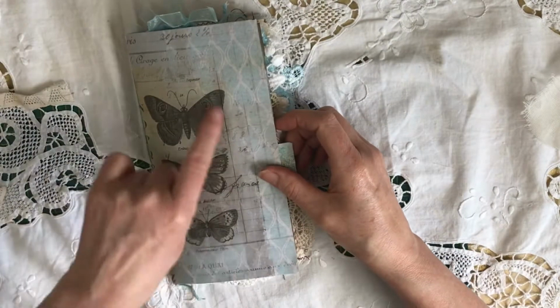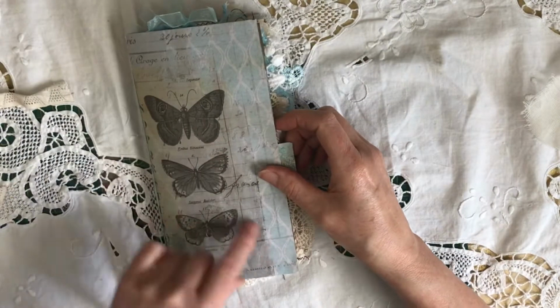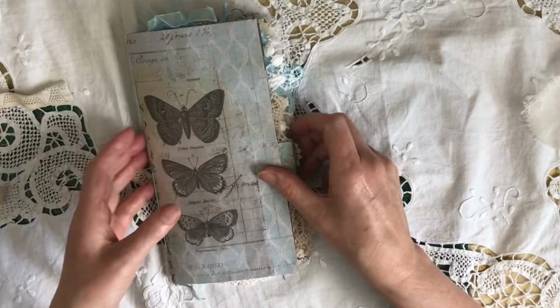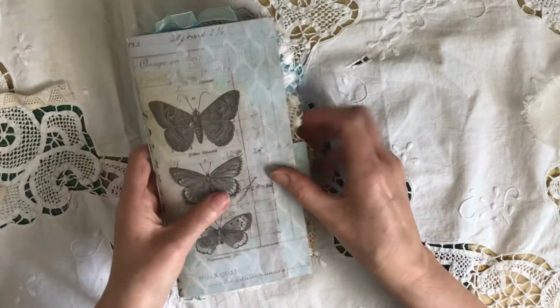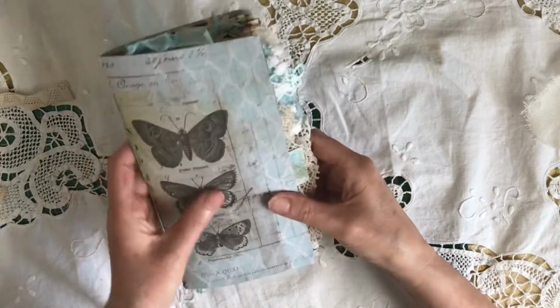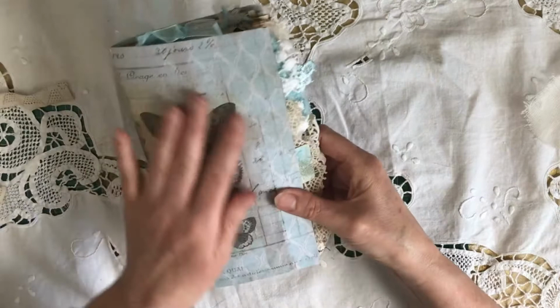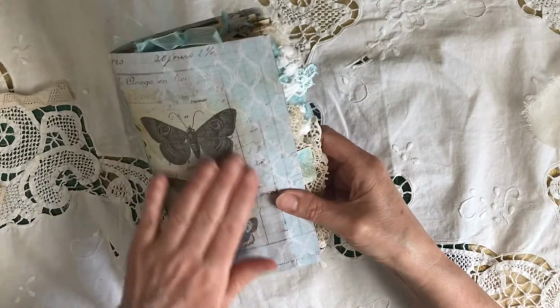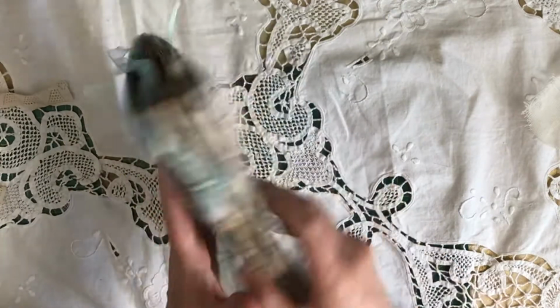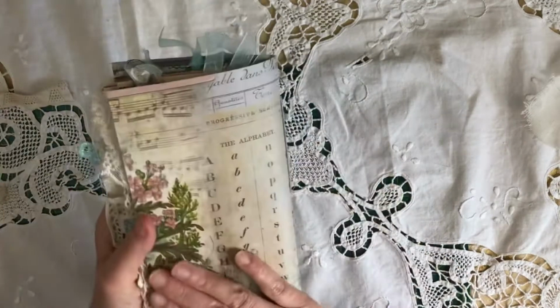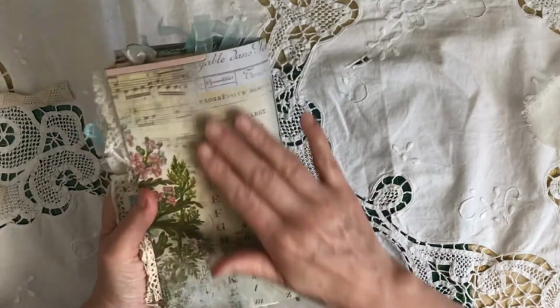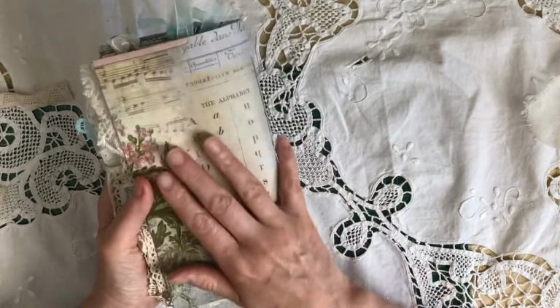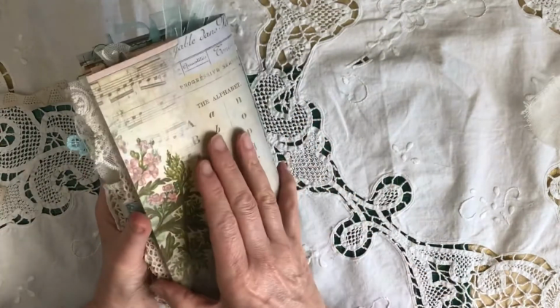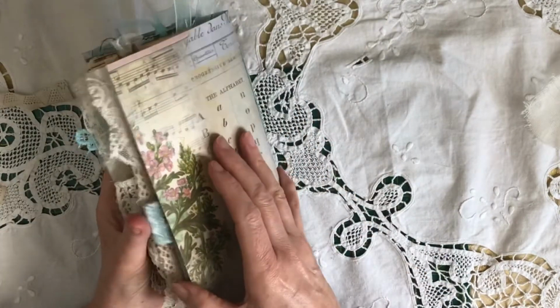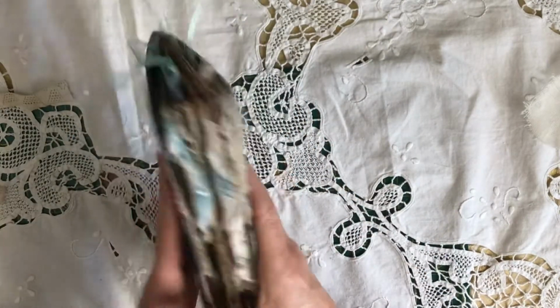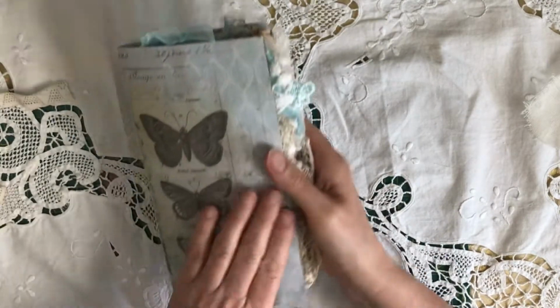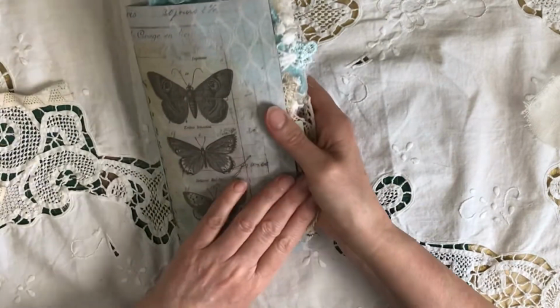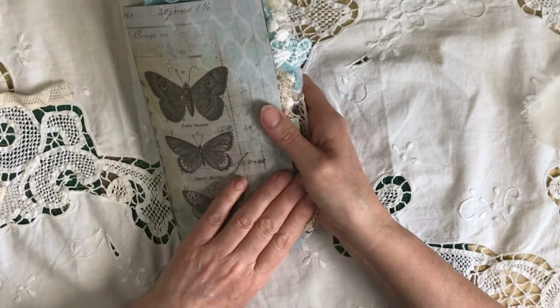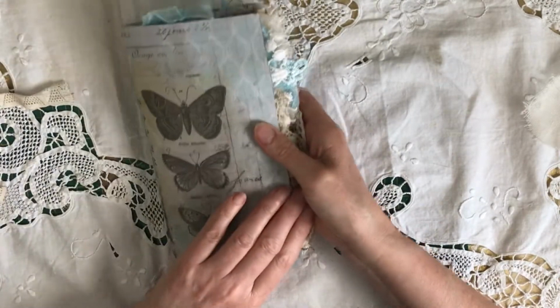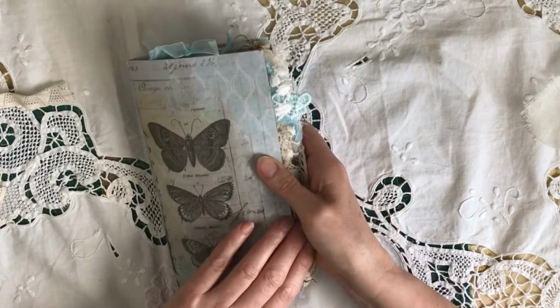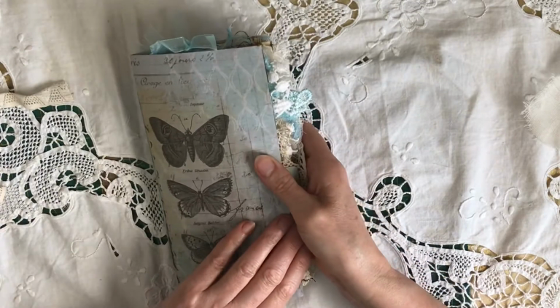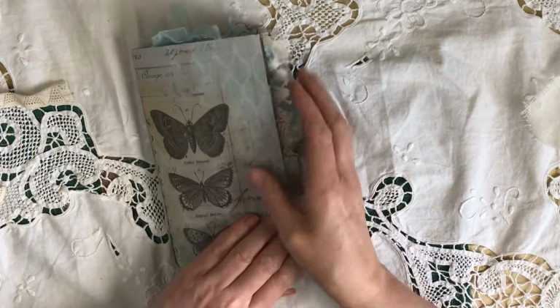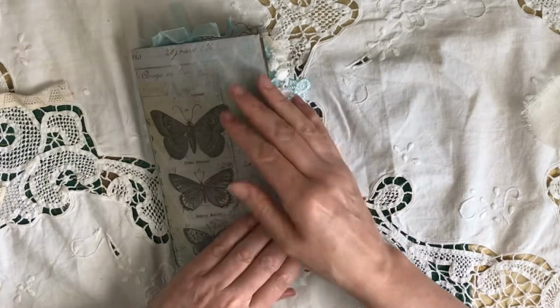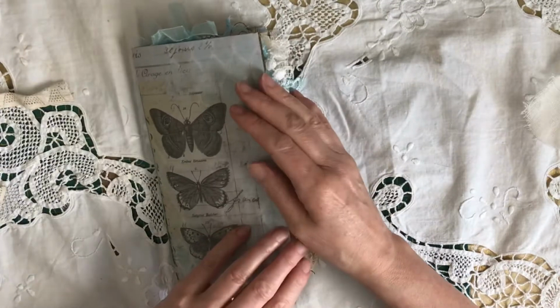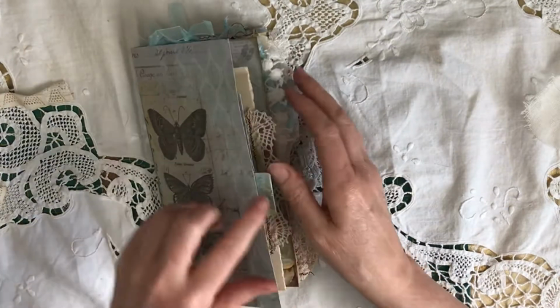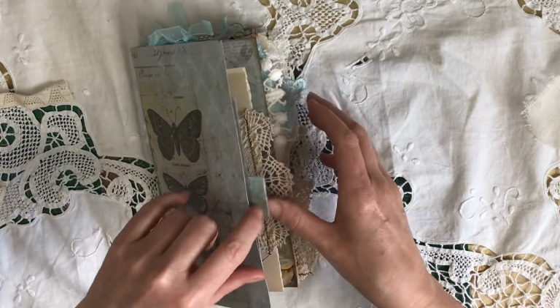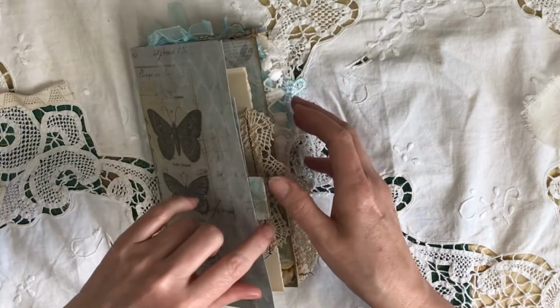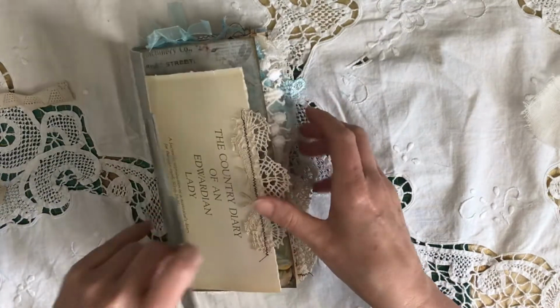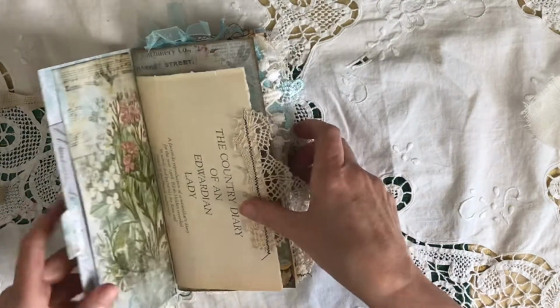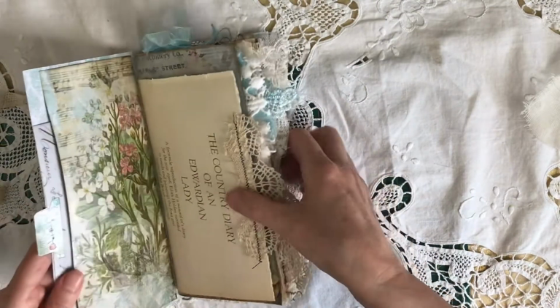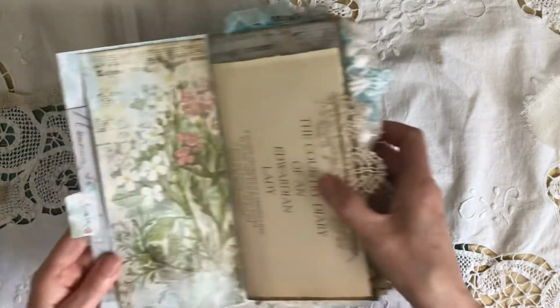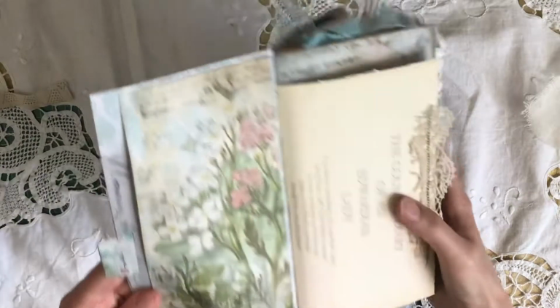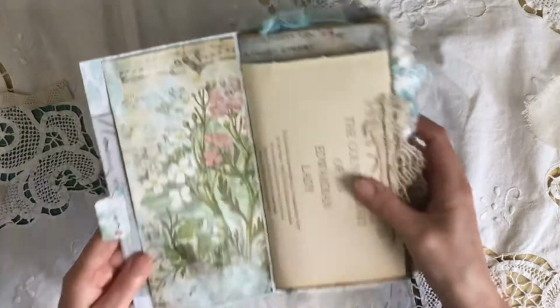One of the Tim Holtz wildflower collection pieces I've just used for the cover. I've been holding on to this but I've now decided it's time to use it — be brutal and get cutting up.